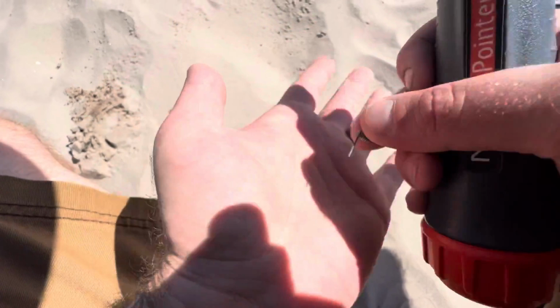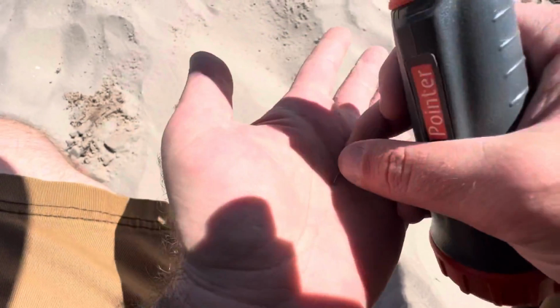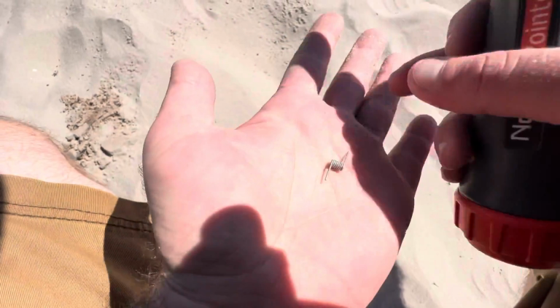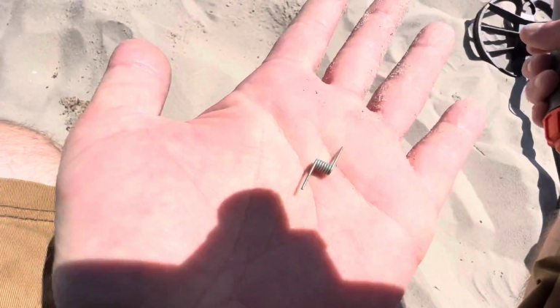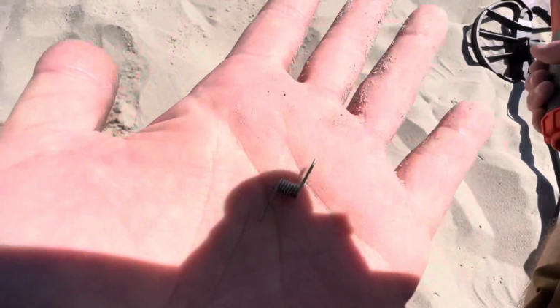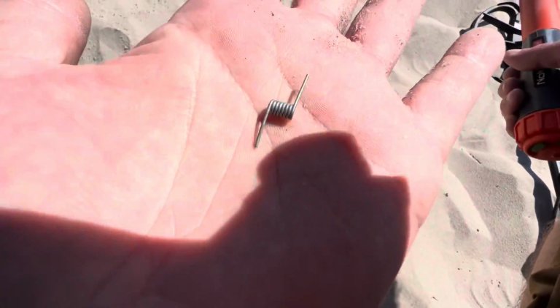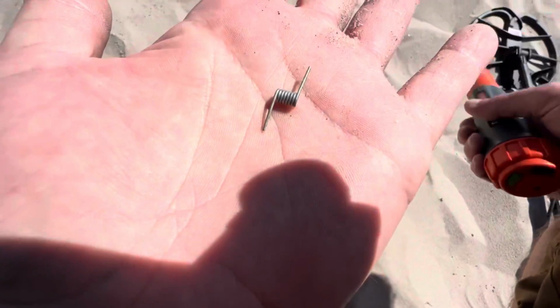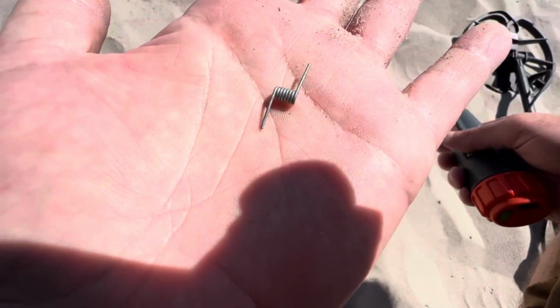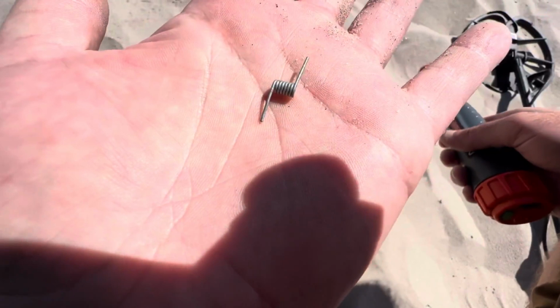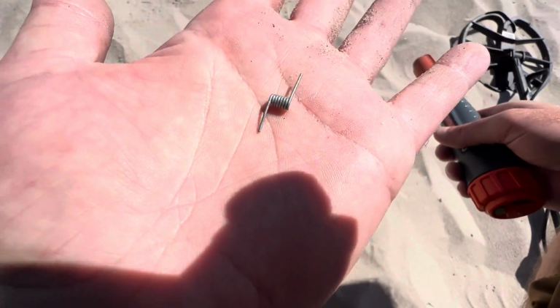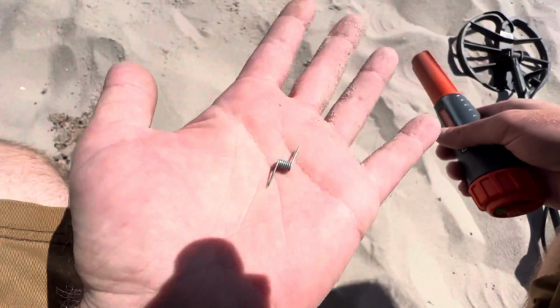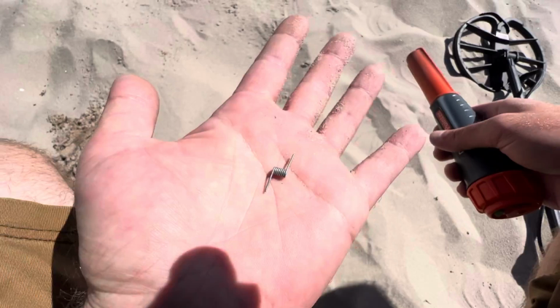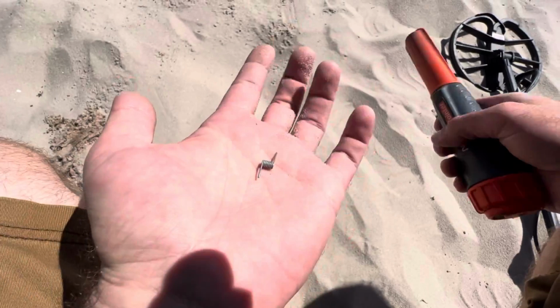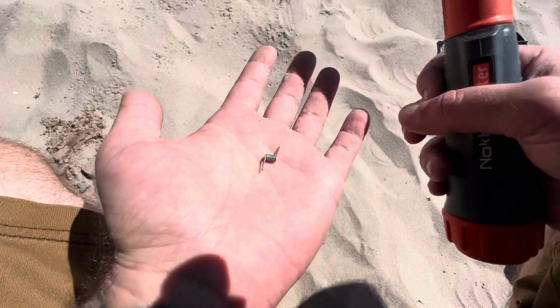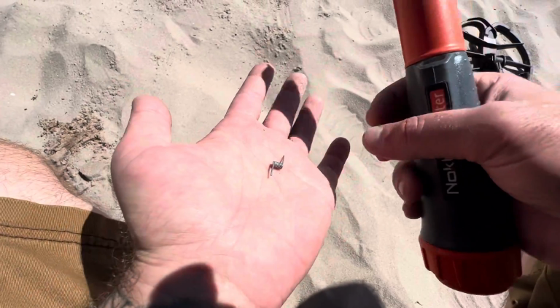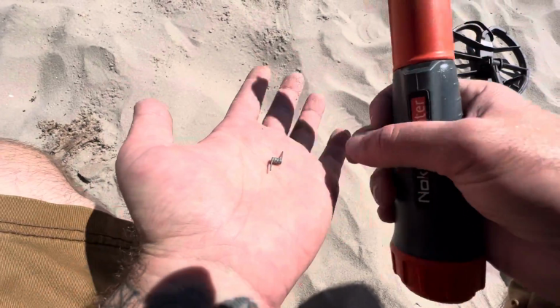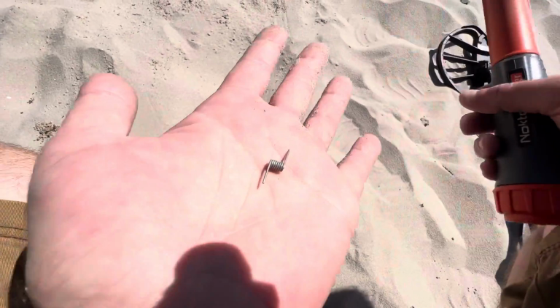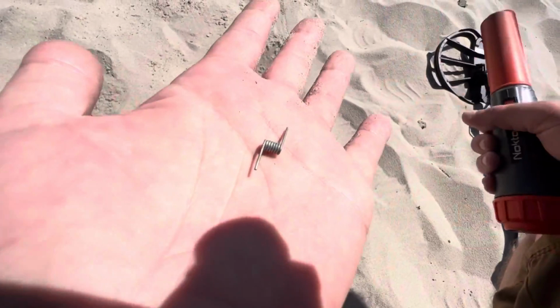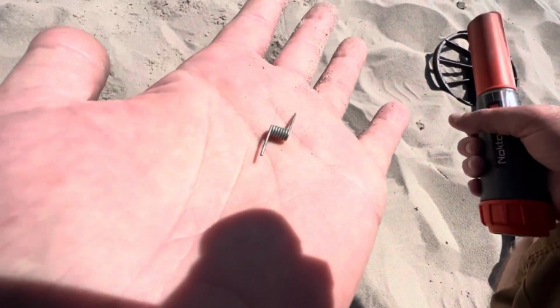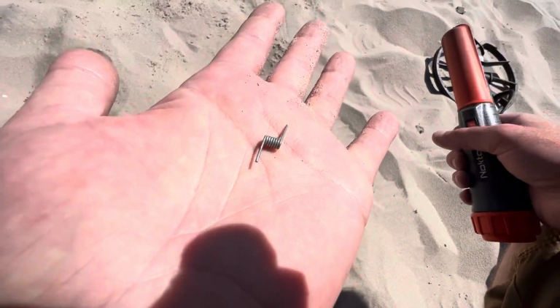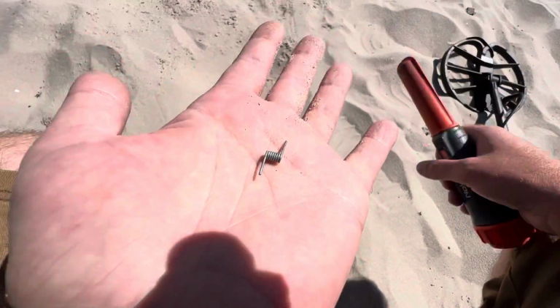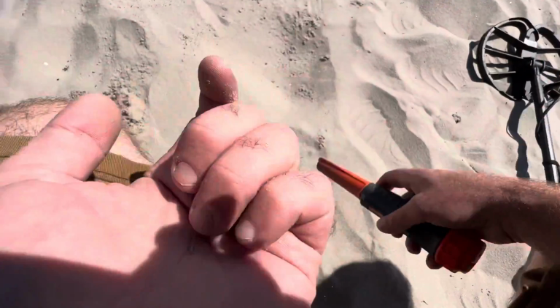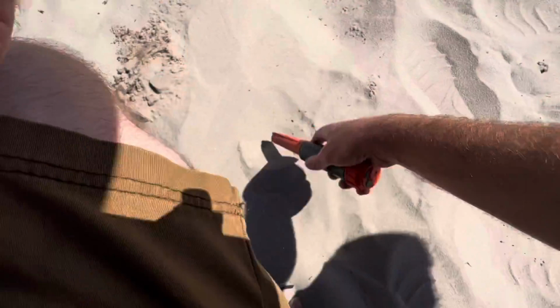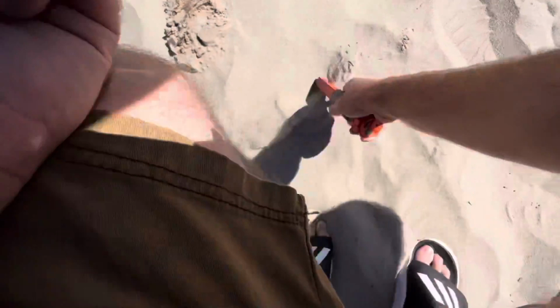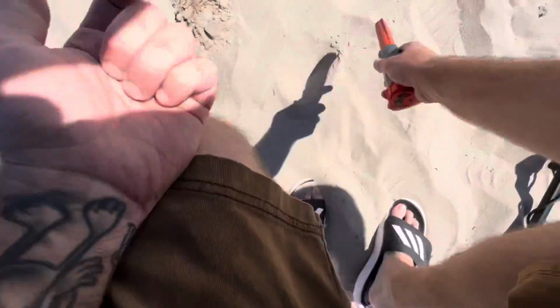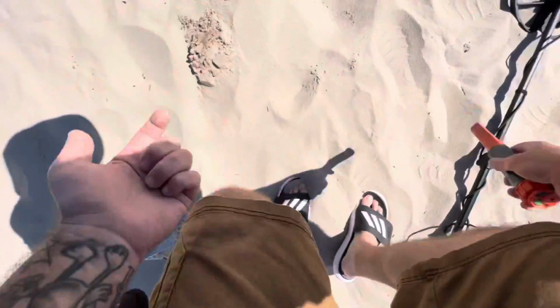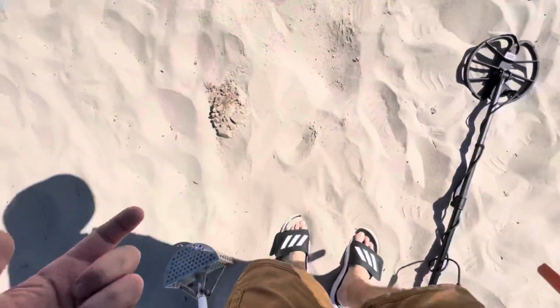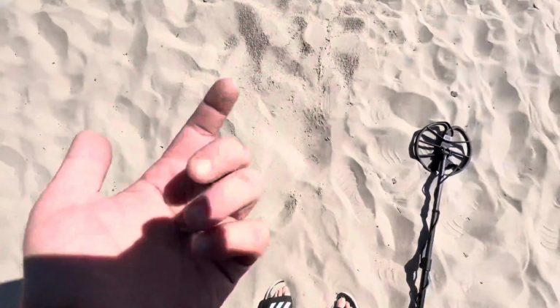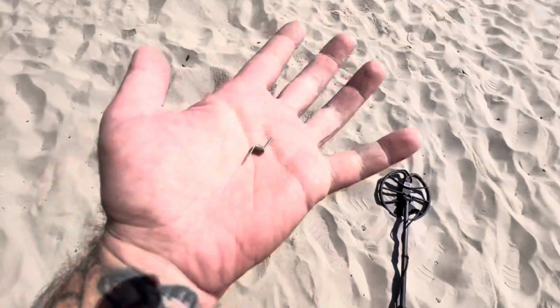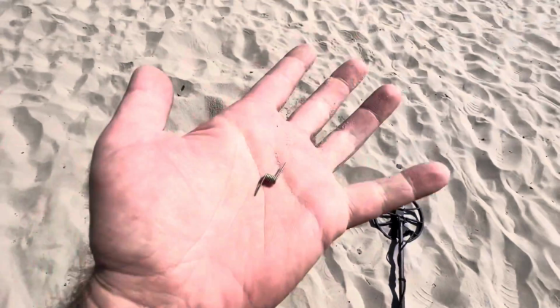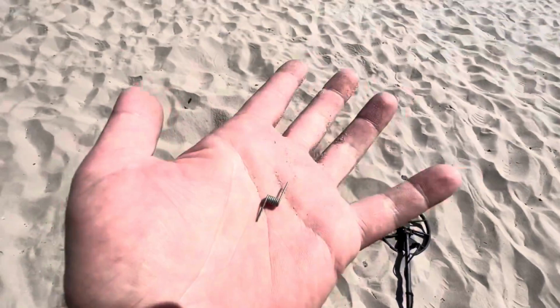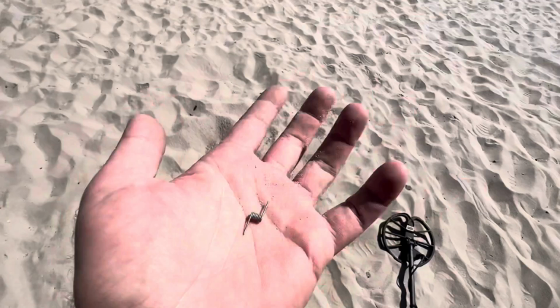Oh, it's a teeny little spring. All right, from like a clothespin or something, I guess. We'll take it — that could end up in someone's foot.